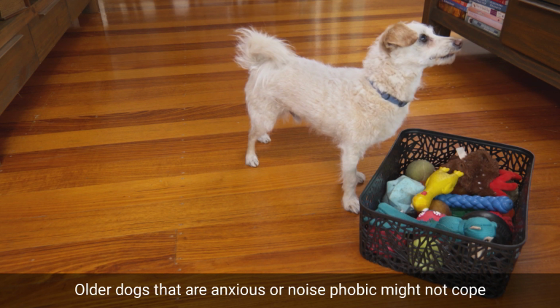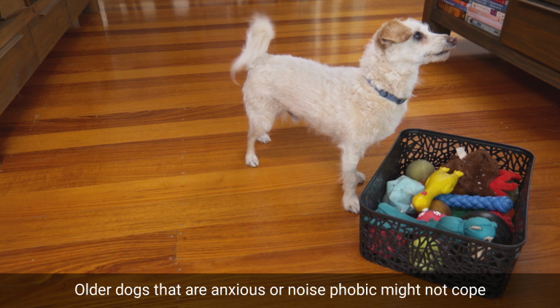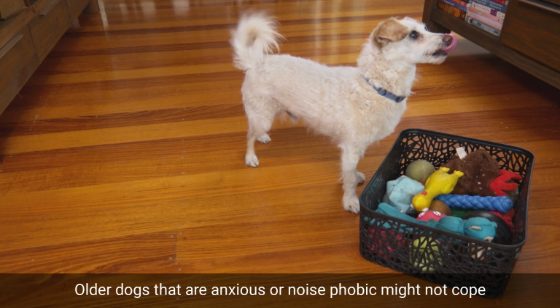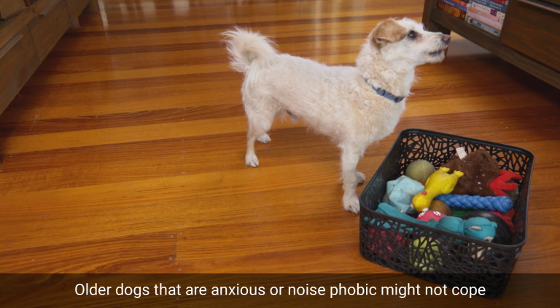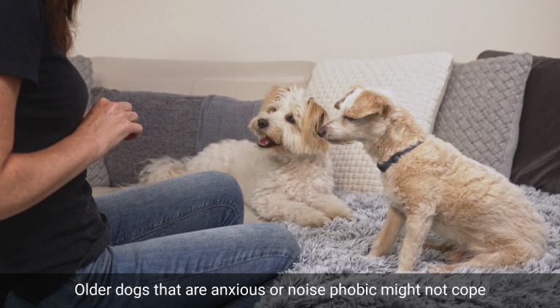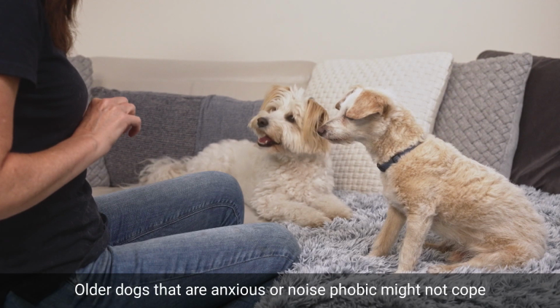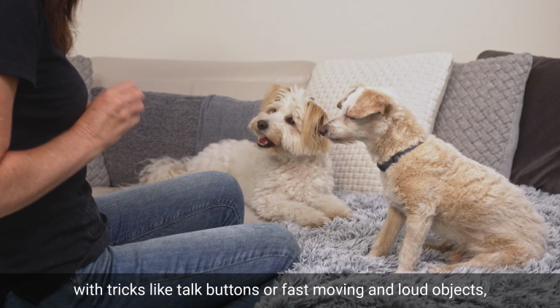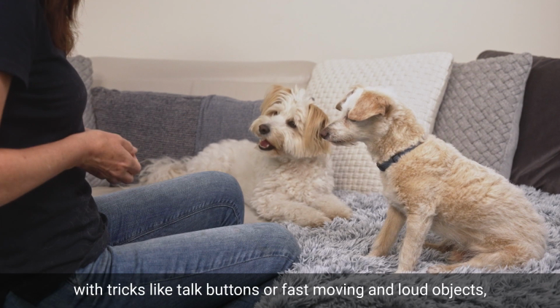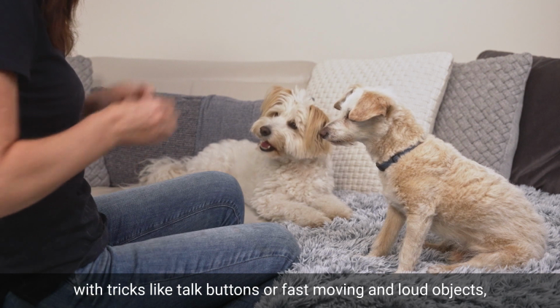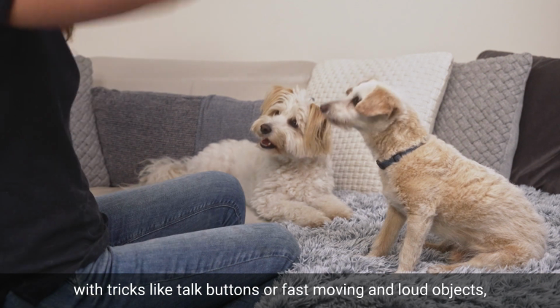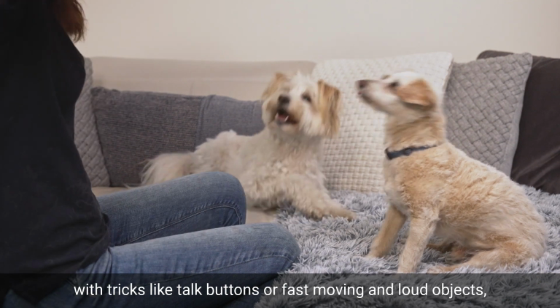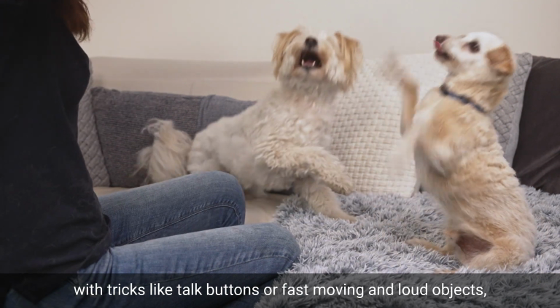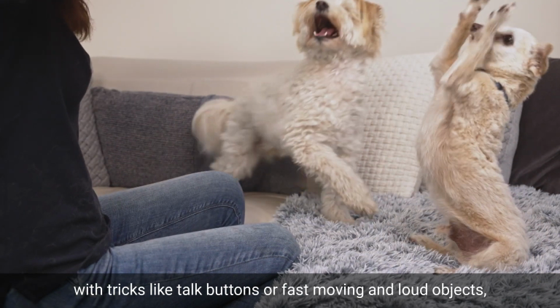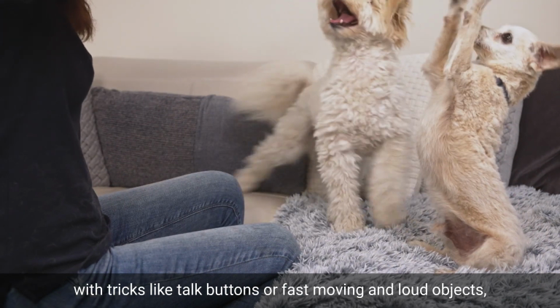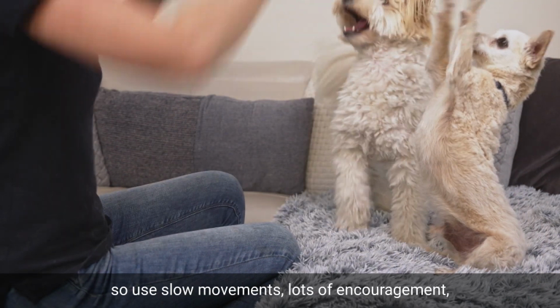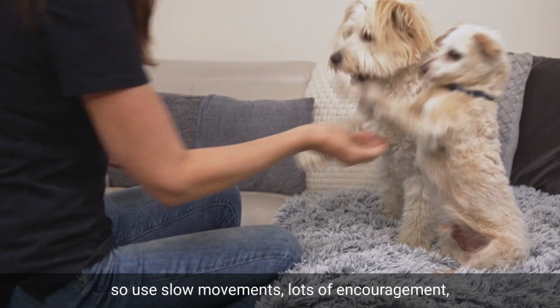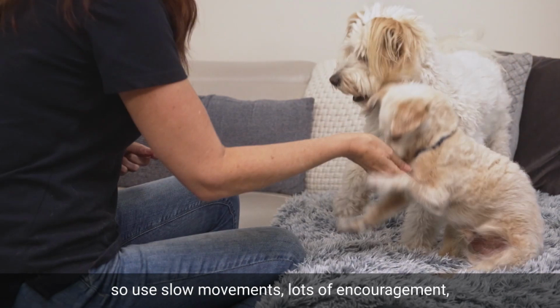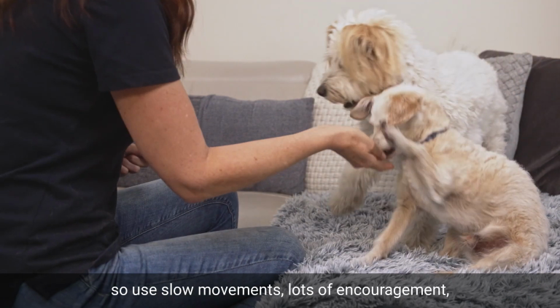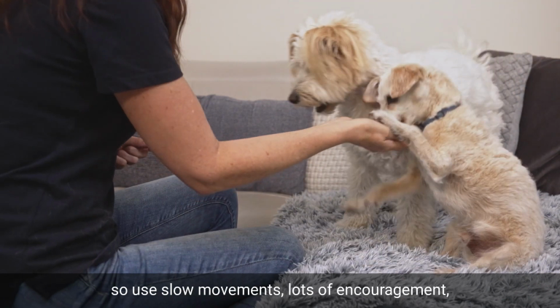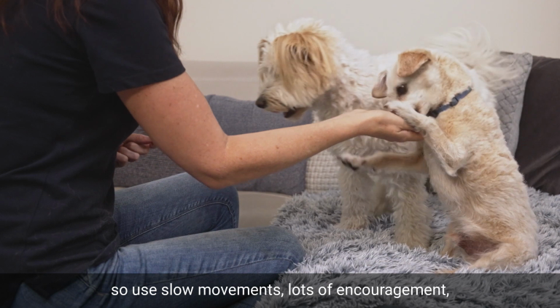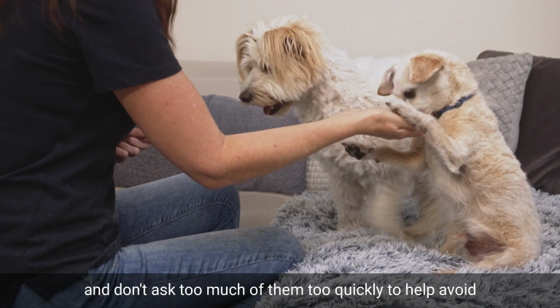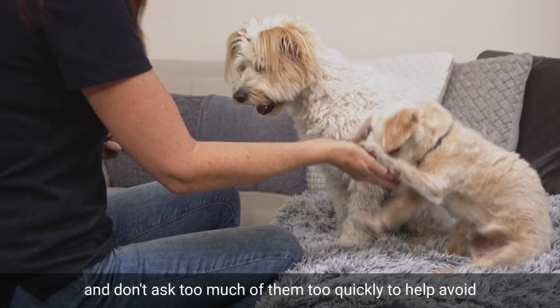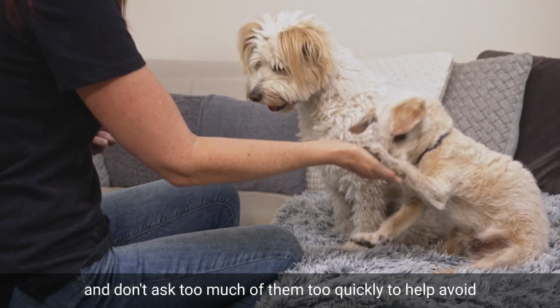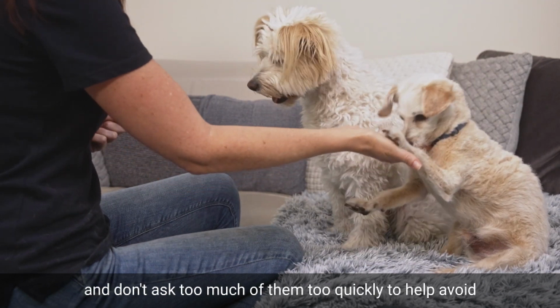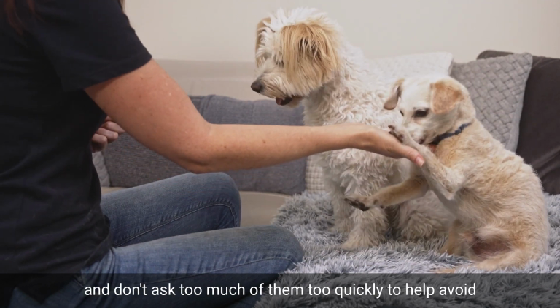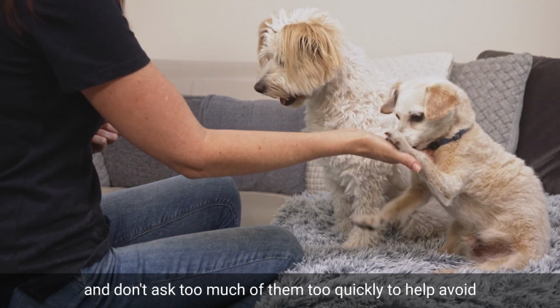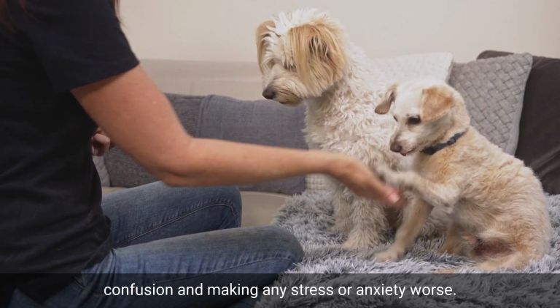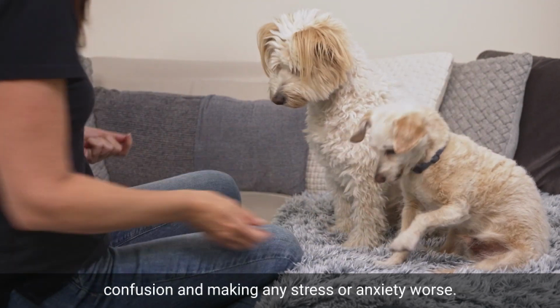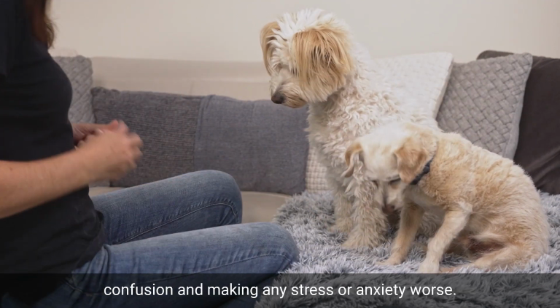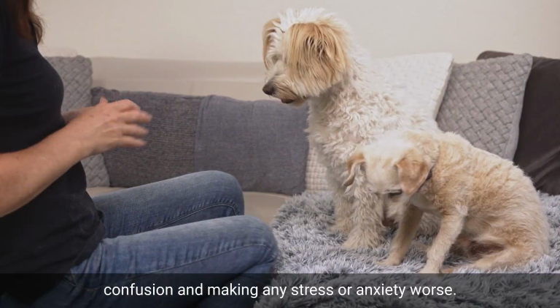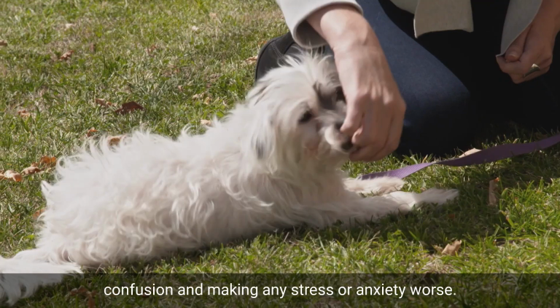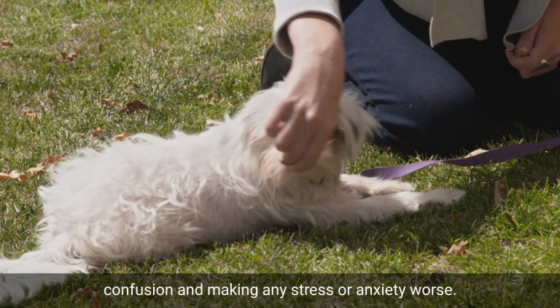Older dogs that are anxious or noise phobic might not cope with tricks like talk buttons or fast-moving and loud objects. So use slow movements, lots of encouragement, and don't ask too much of them too quickly to help avoid confusion and making any stress or anxiety worse.